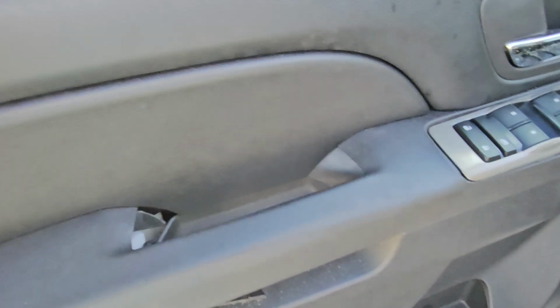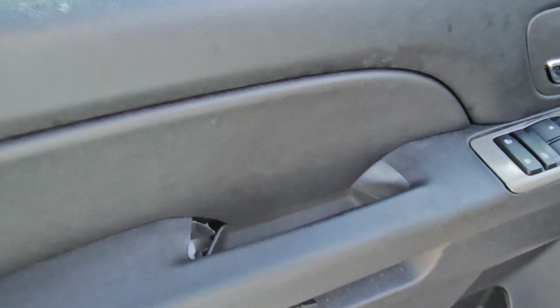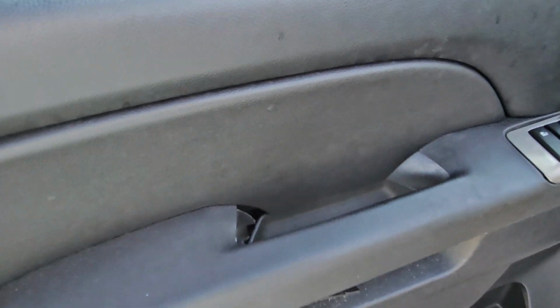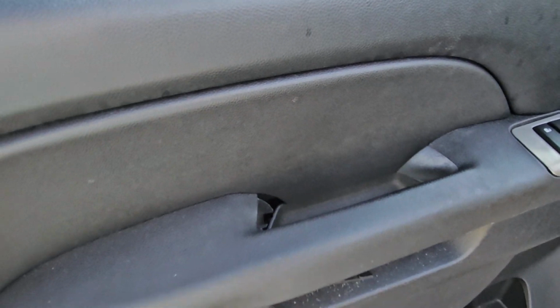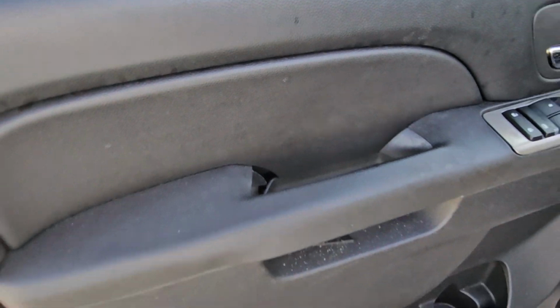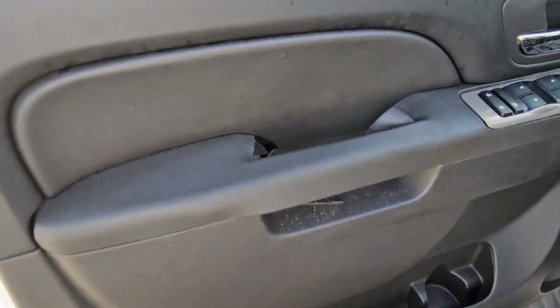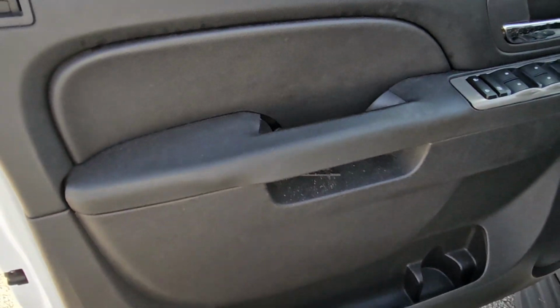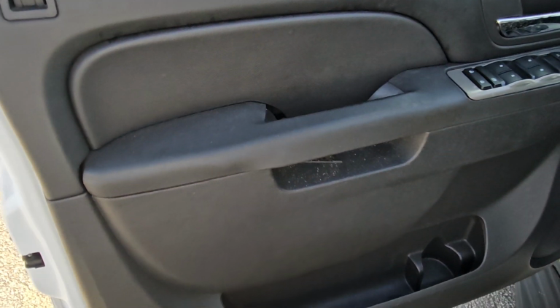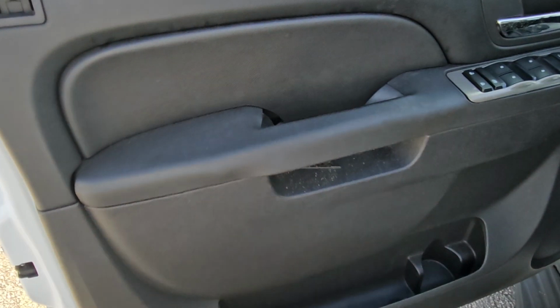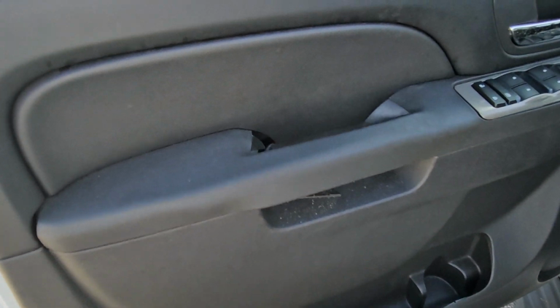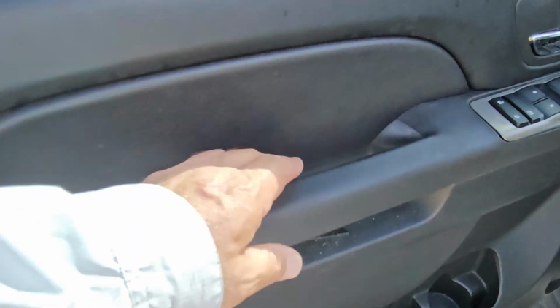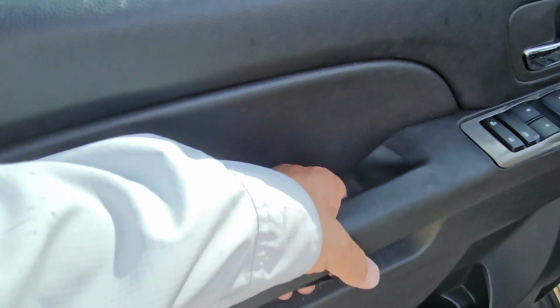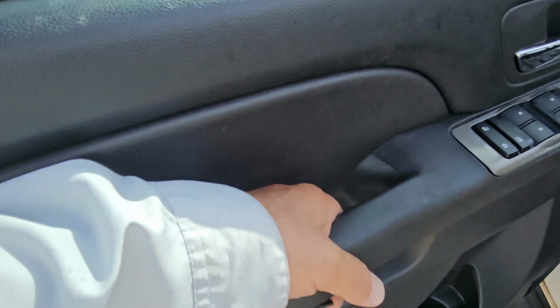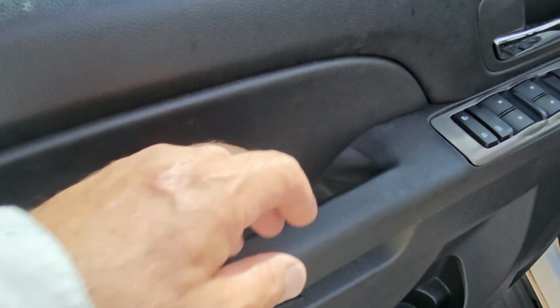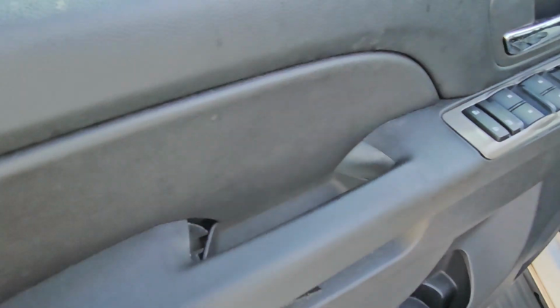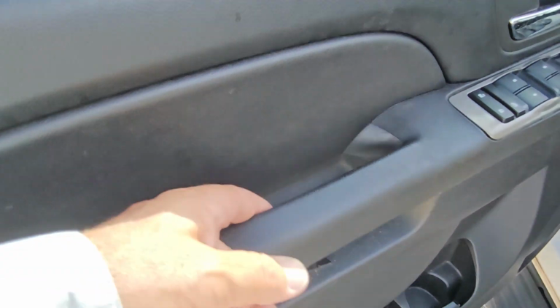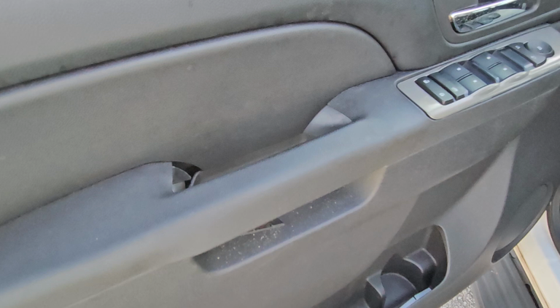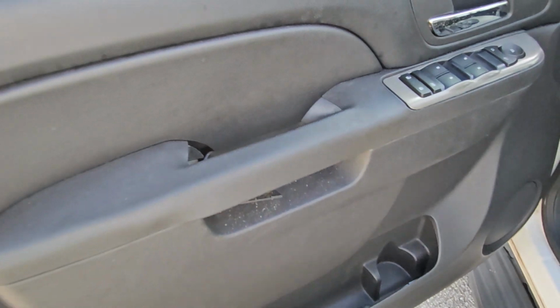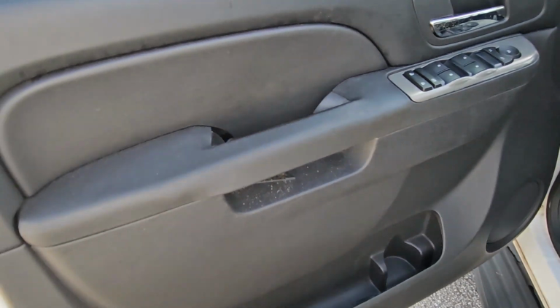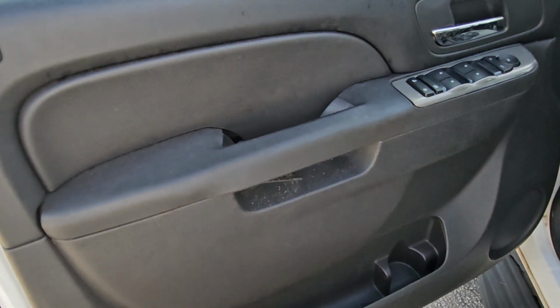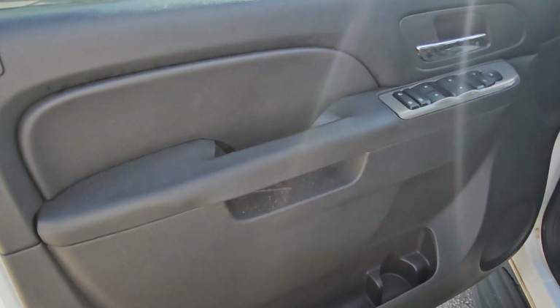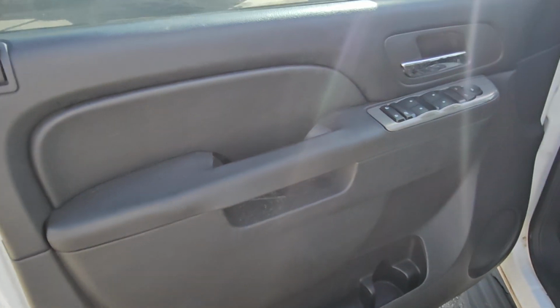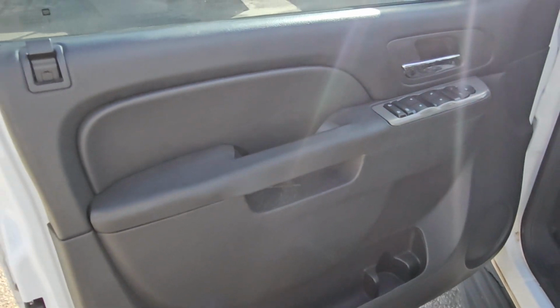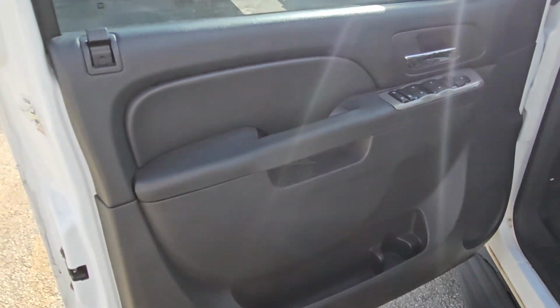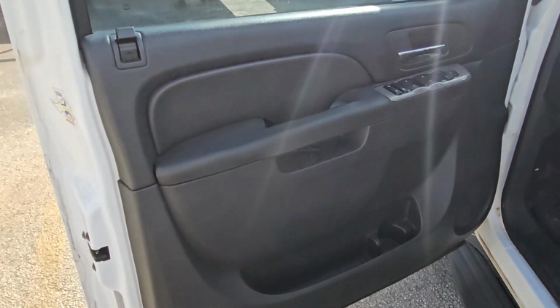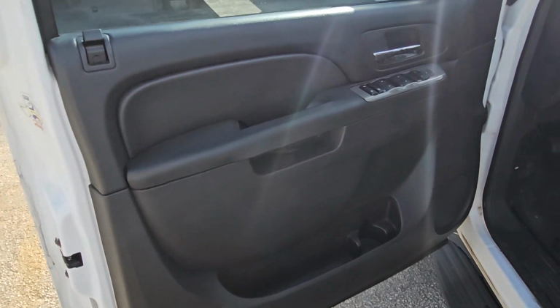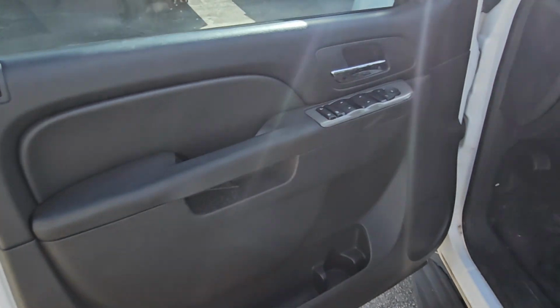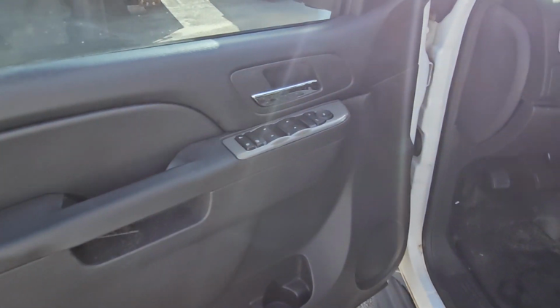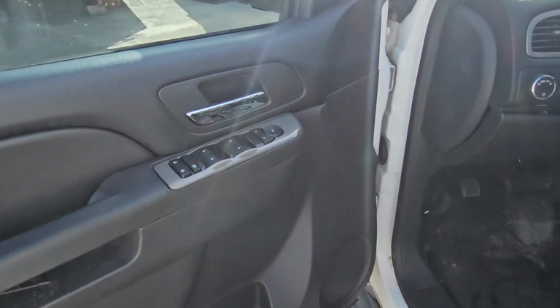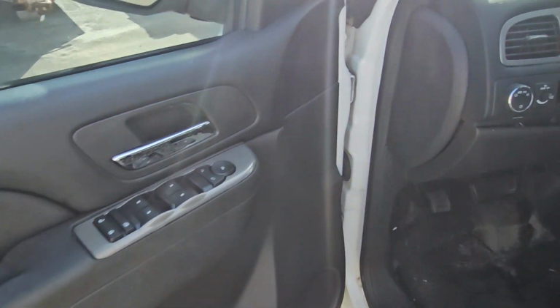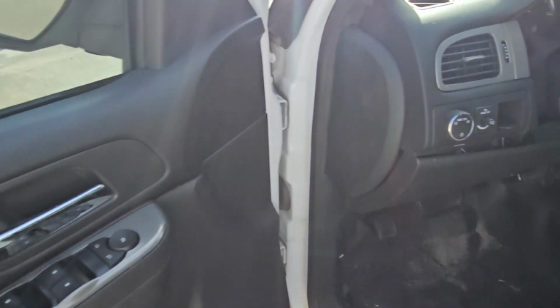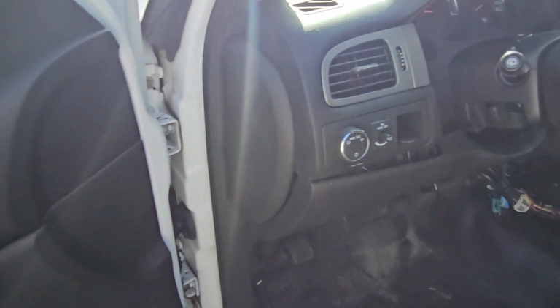That's from throwing and yanking the door very hard. So that piece is broken. The vehicle does have power windows, power locks, and cruise control.